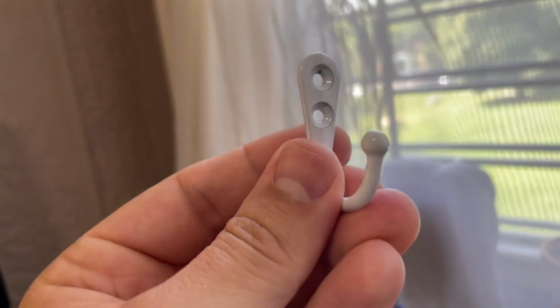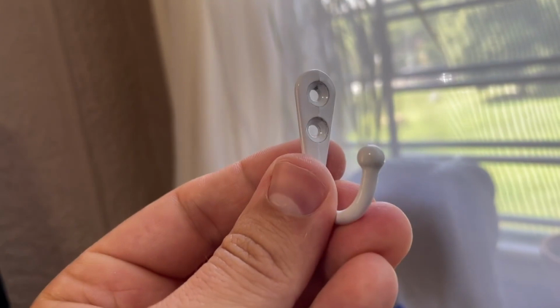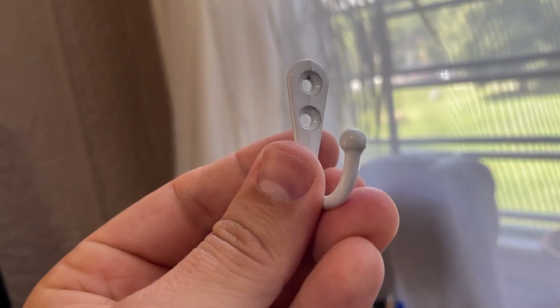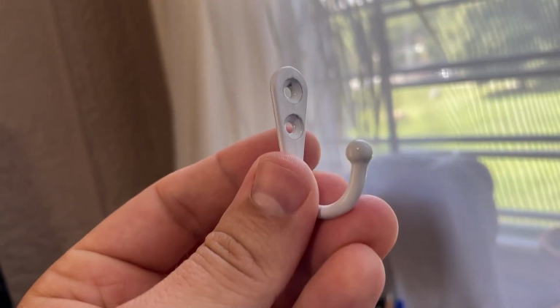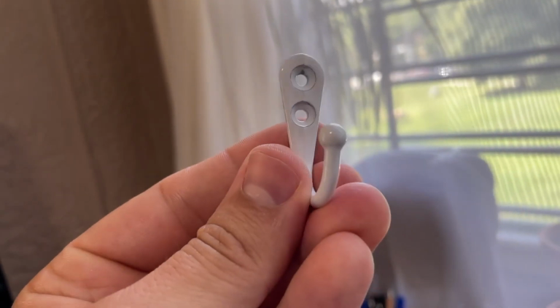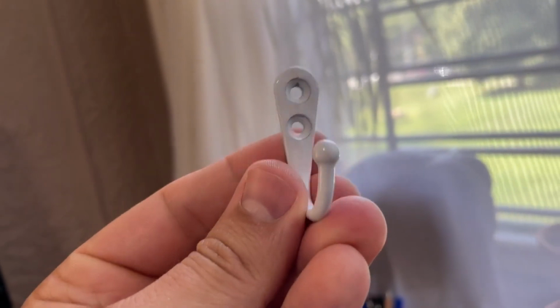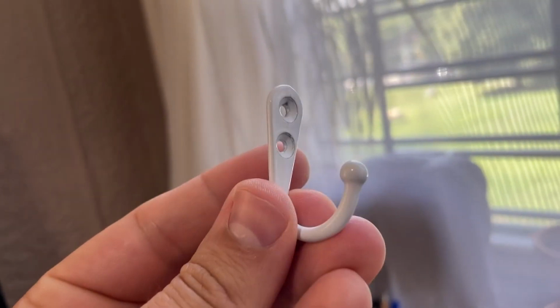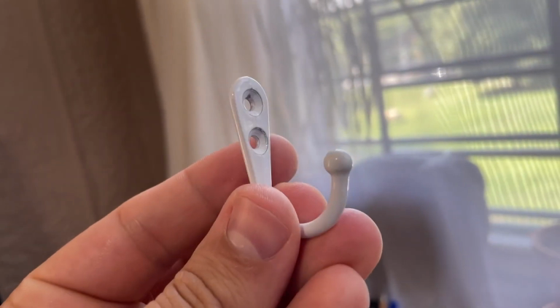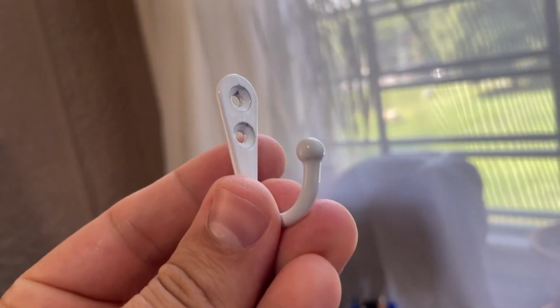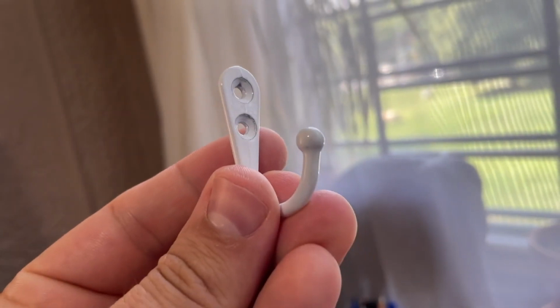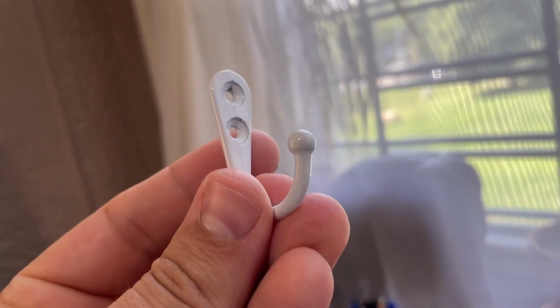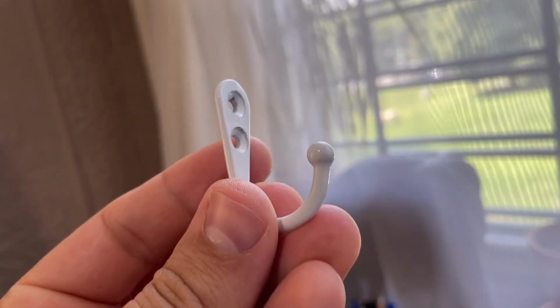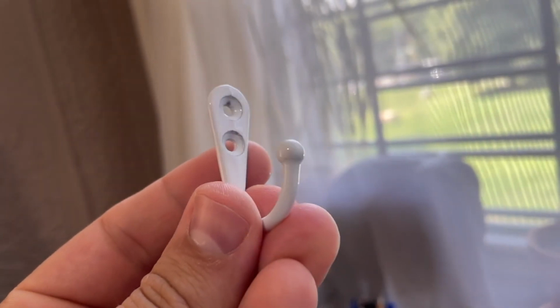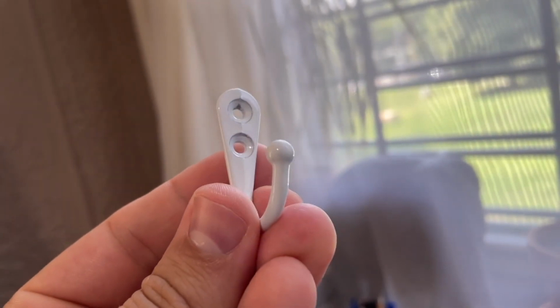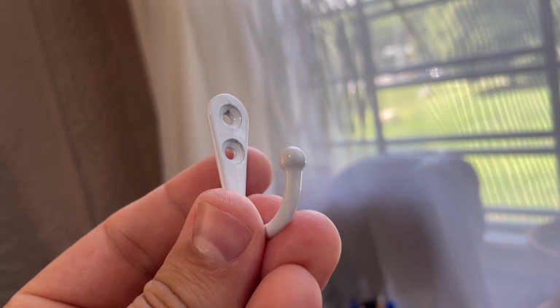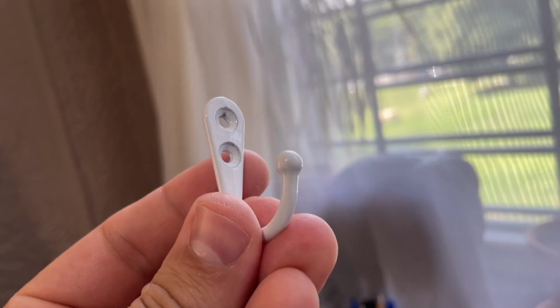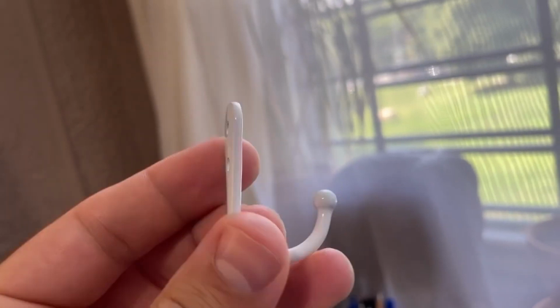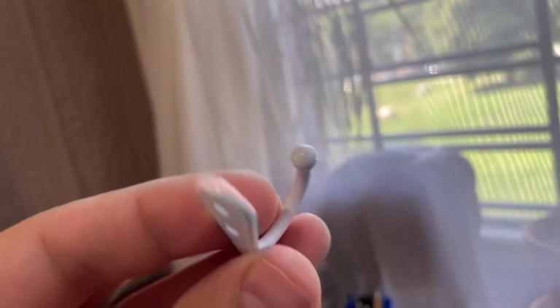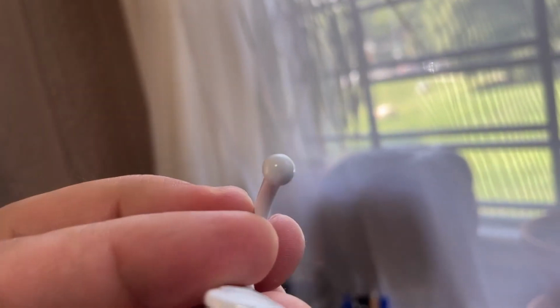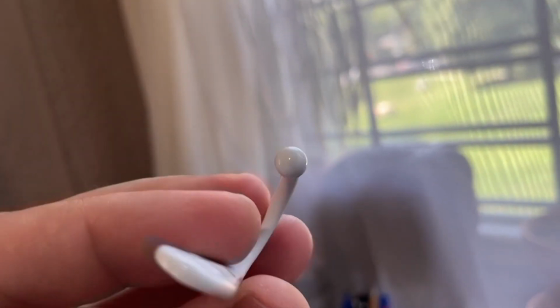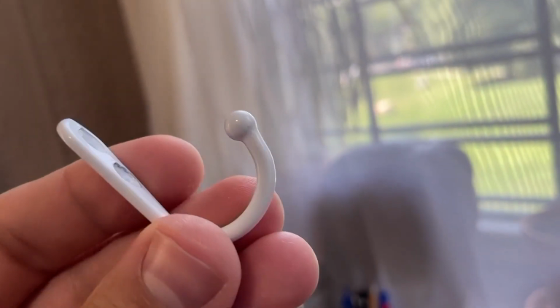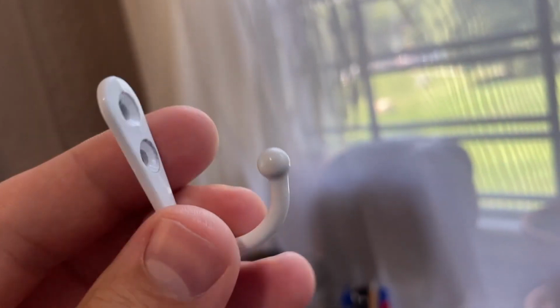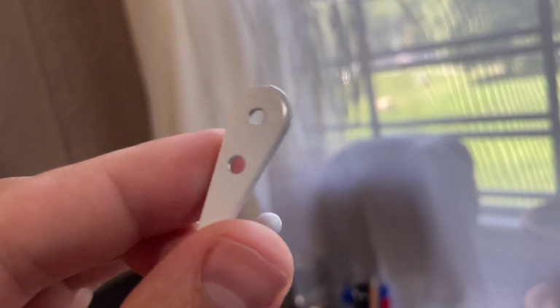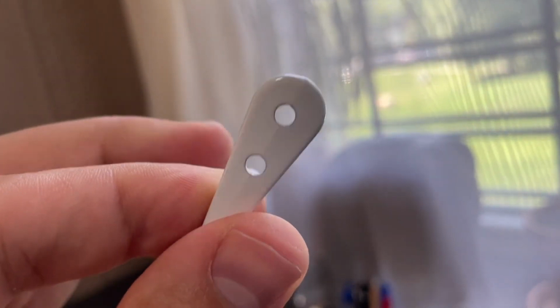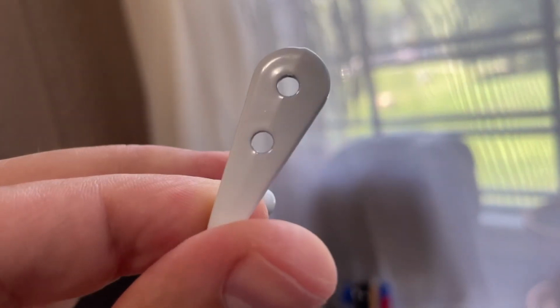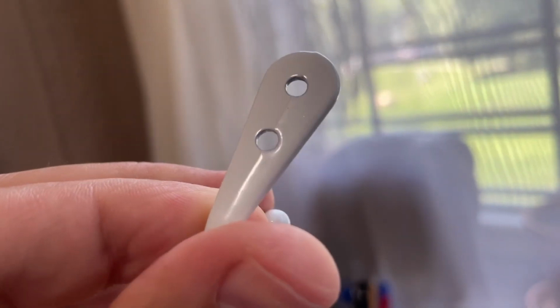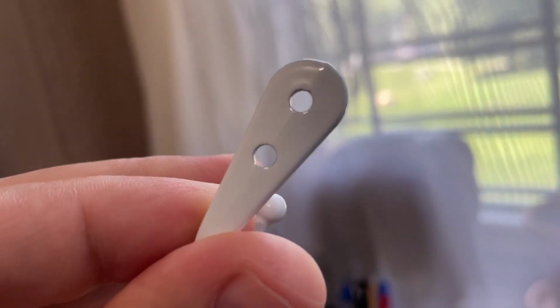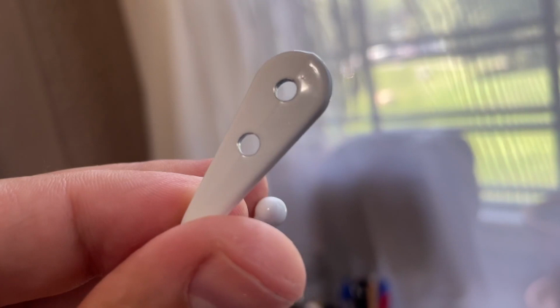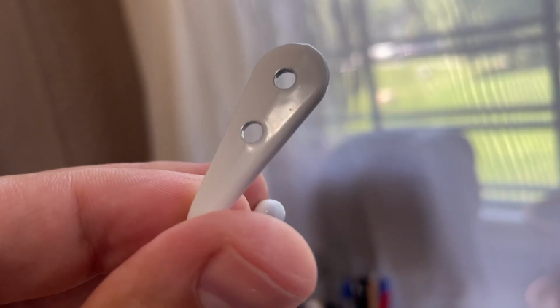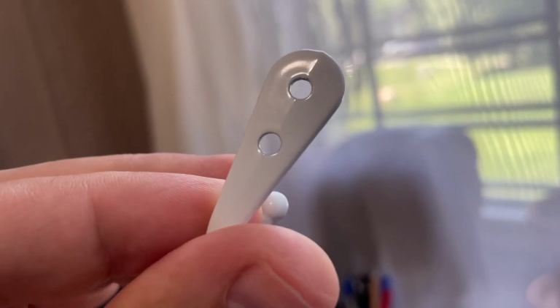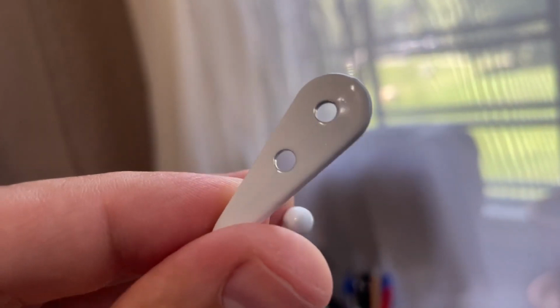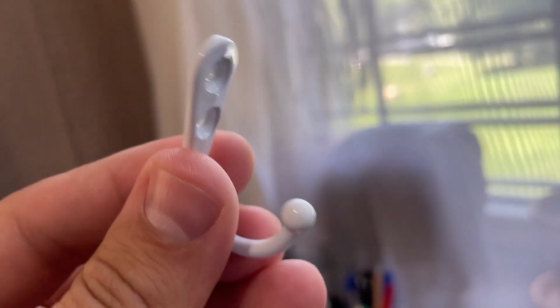They're real simple to set up. All the equipment that you need comes right there in the box. Once you get these things in the mail, it only takes a few minutes to install them up in the wall. You basically just find the spot in the wall, drill in the screw, attach the hook — that's pretty much it. Super simple.